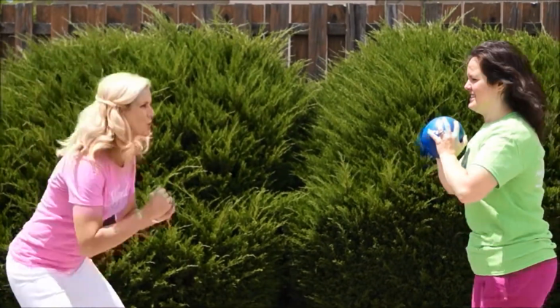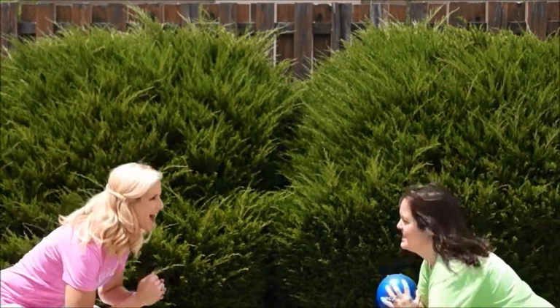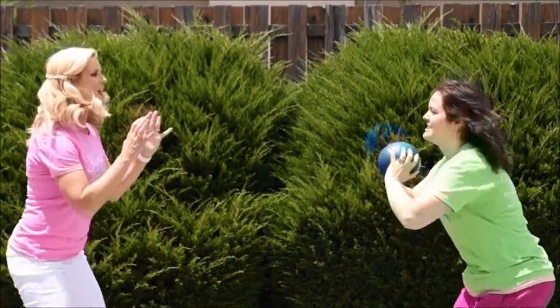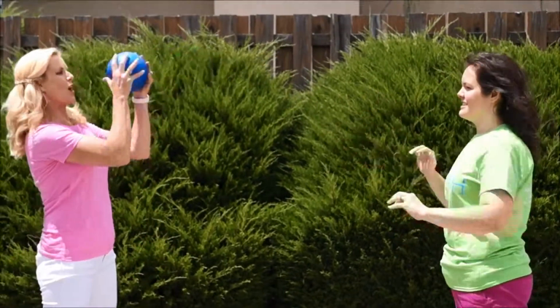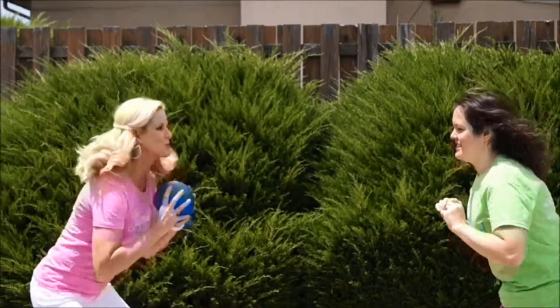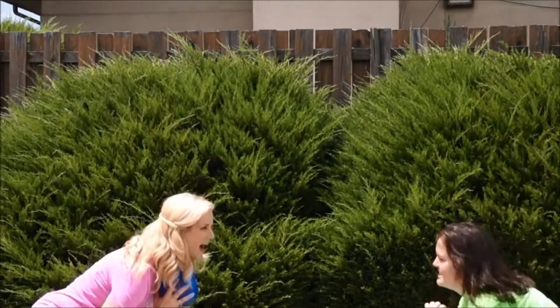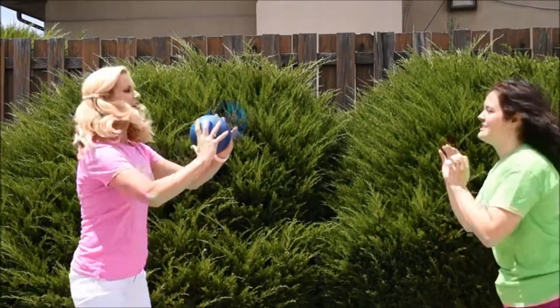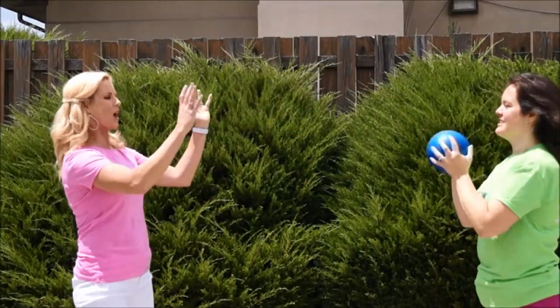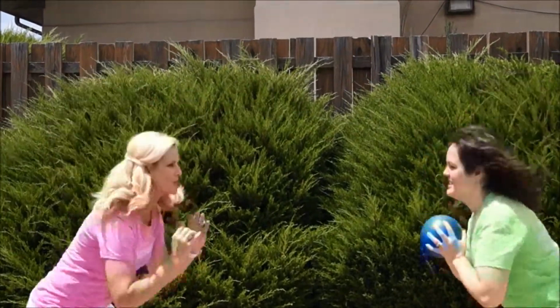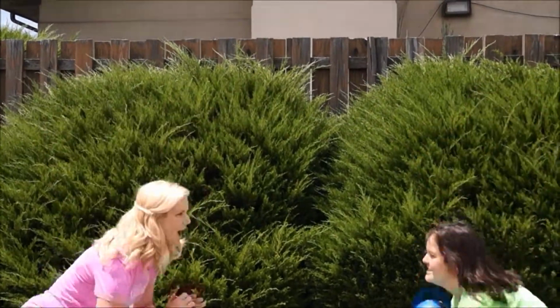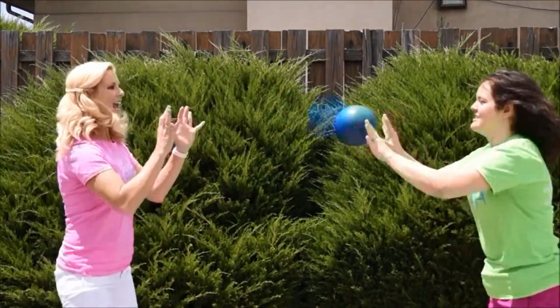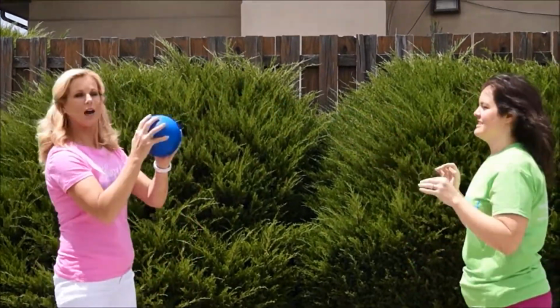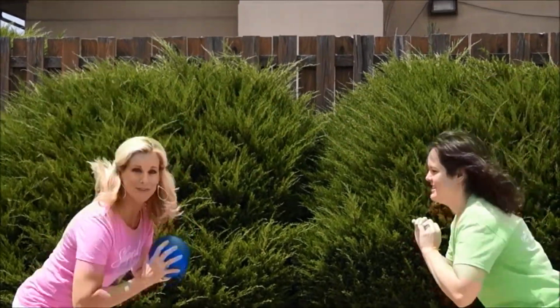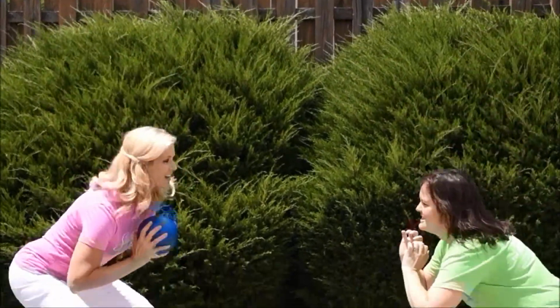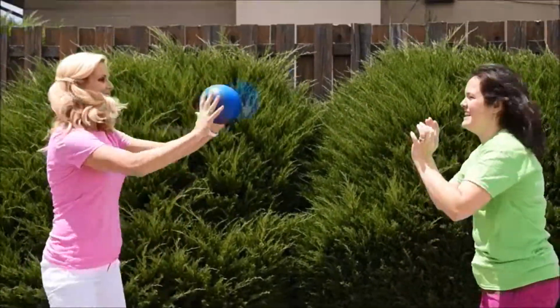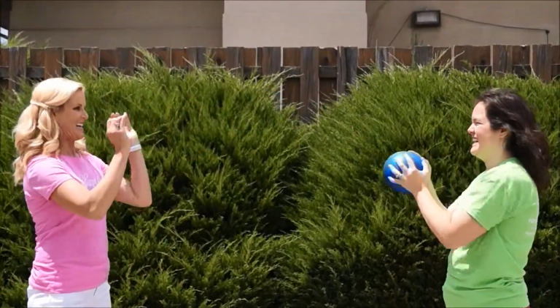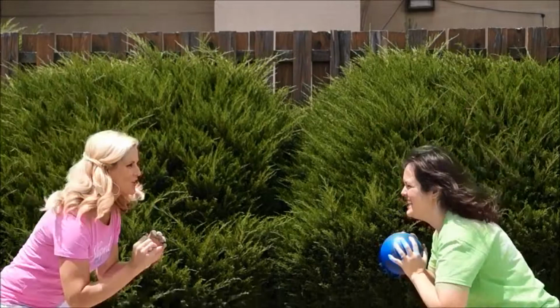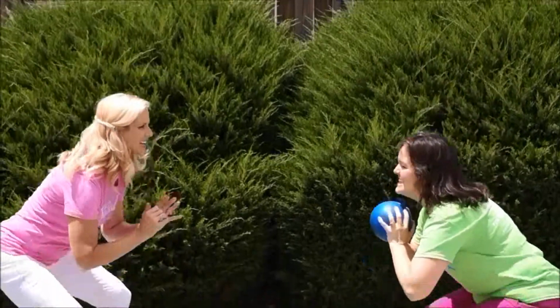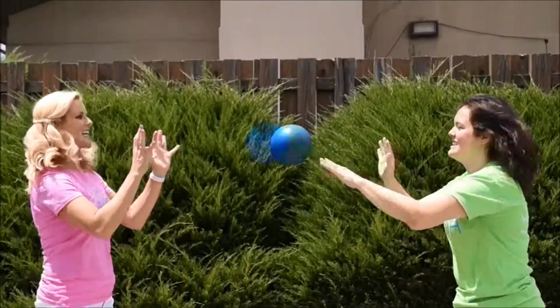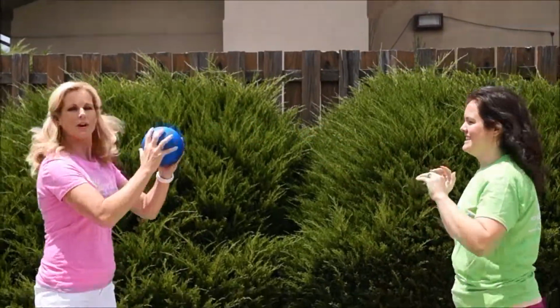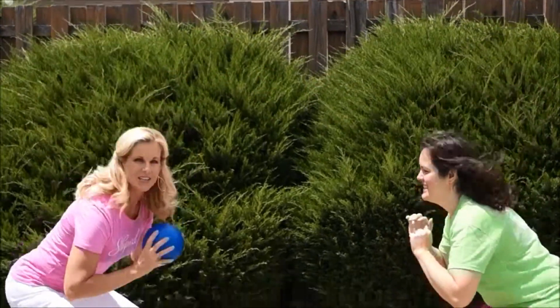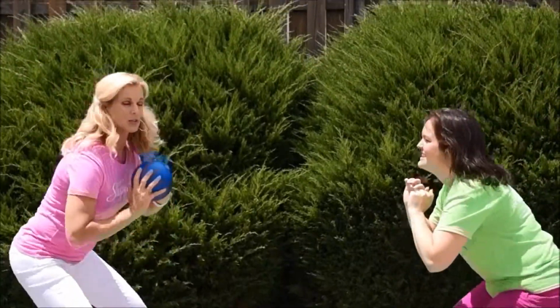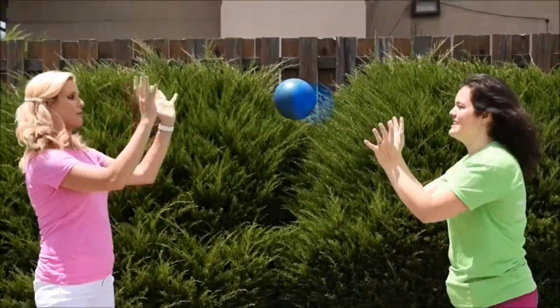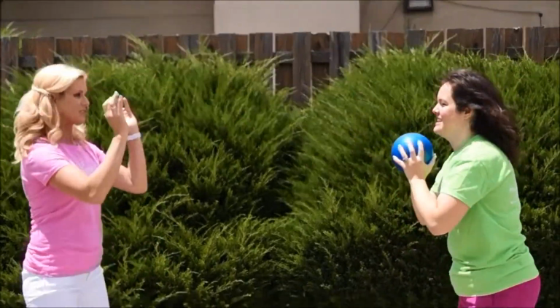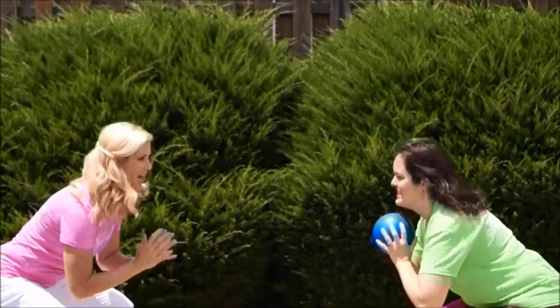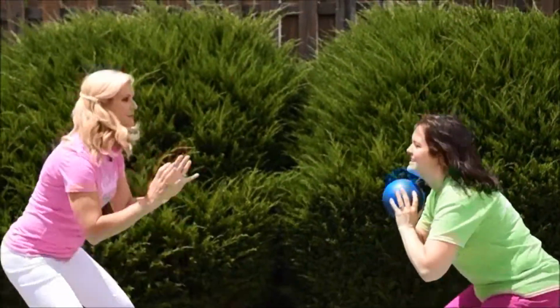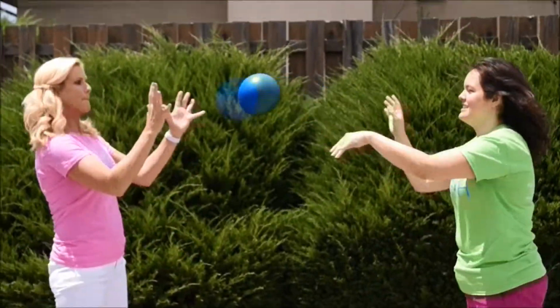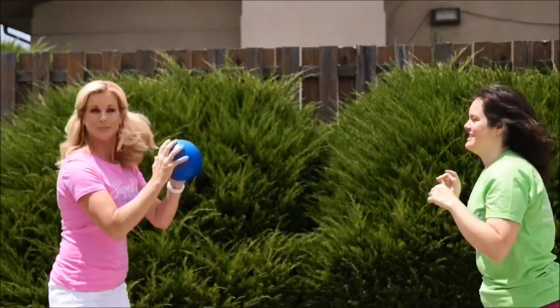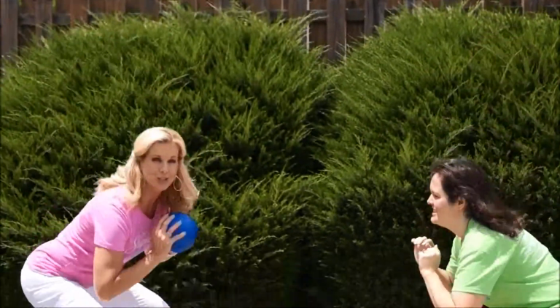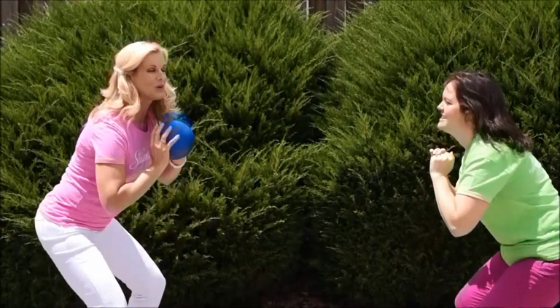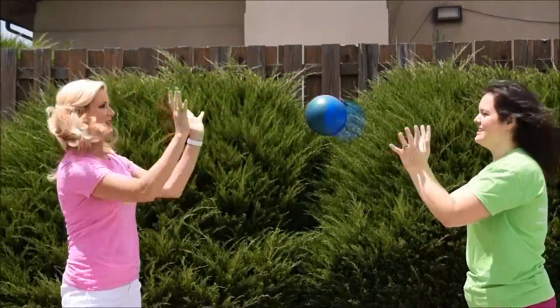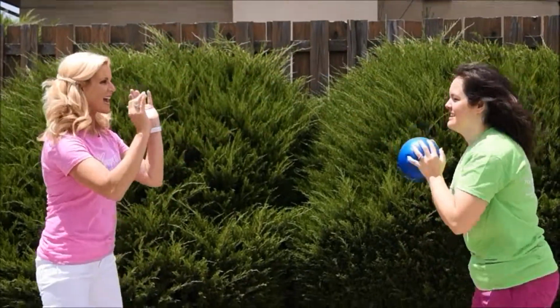Let's squat and throw. Squat and throw. Doing great, Katie. We're going to do this about 12 to 15 times, possibly two to three sets.